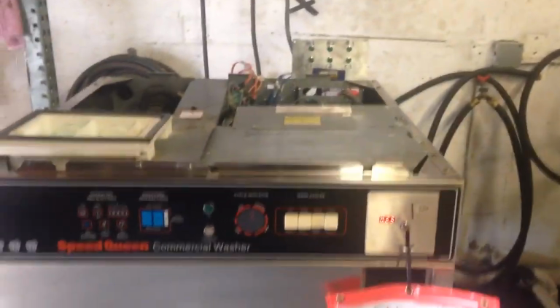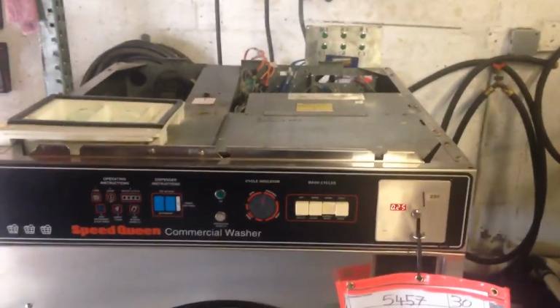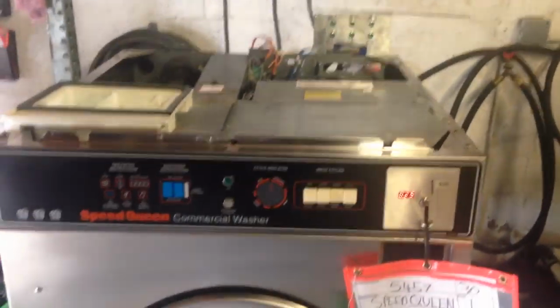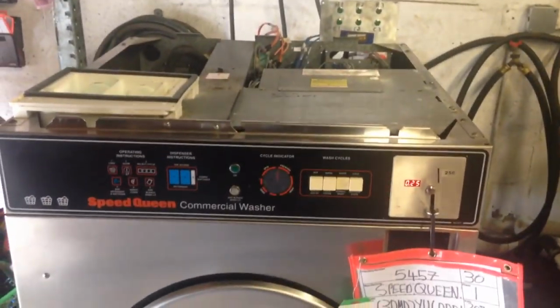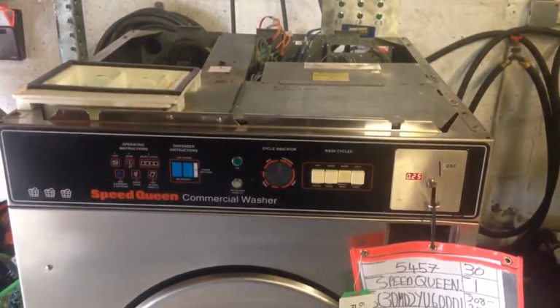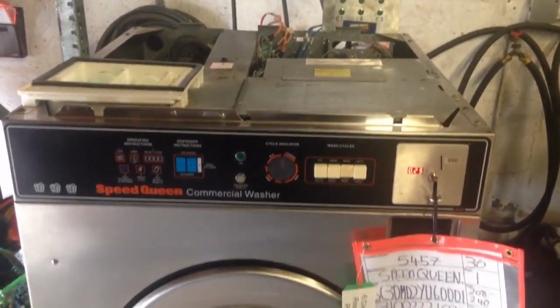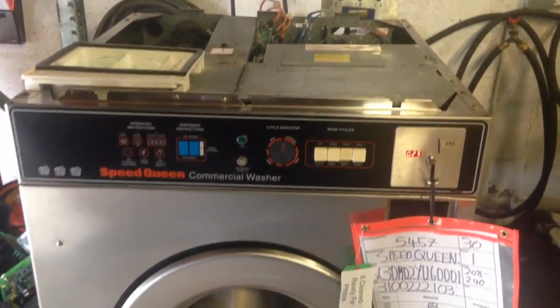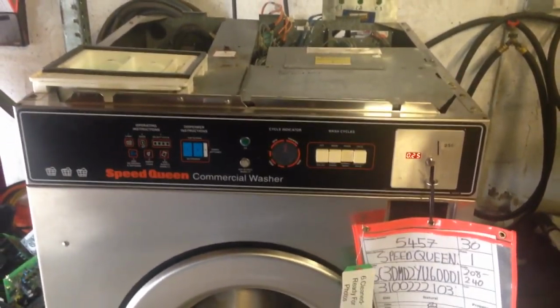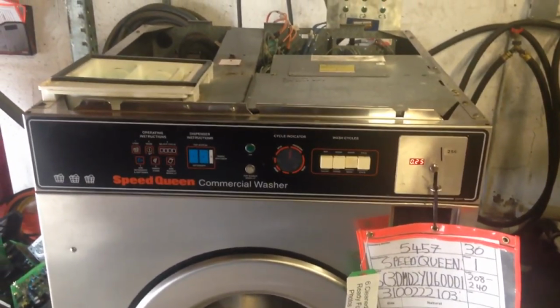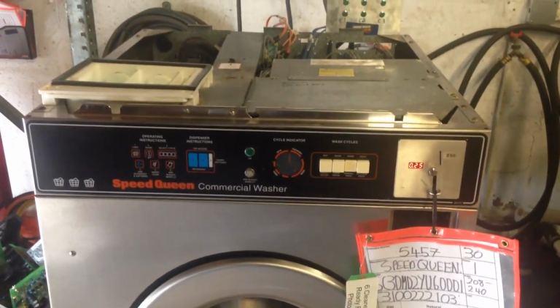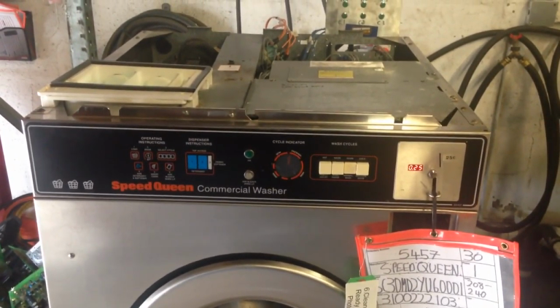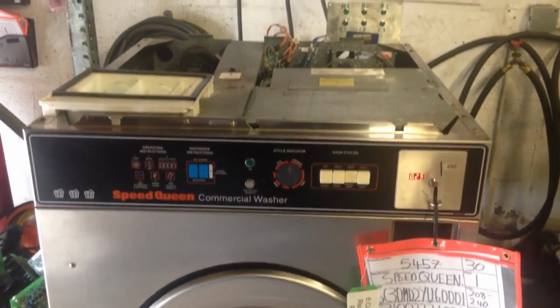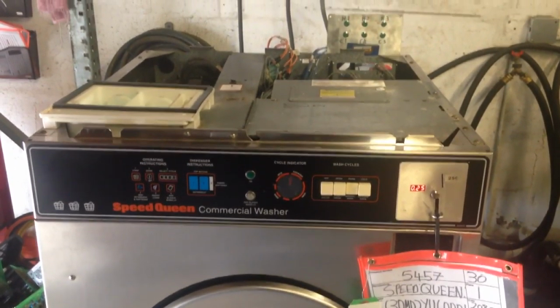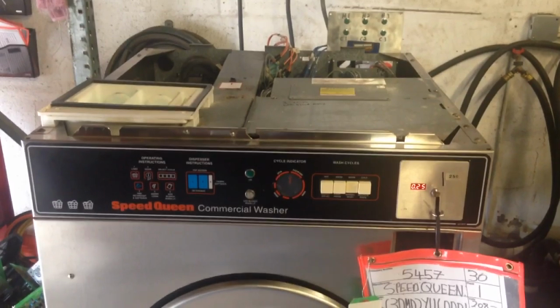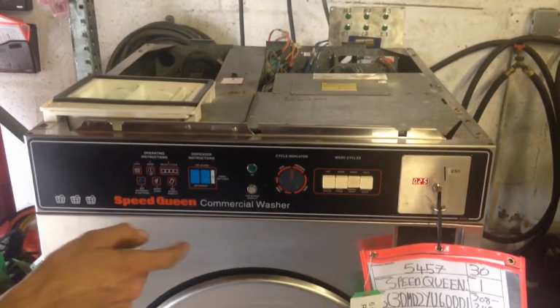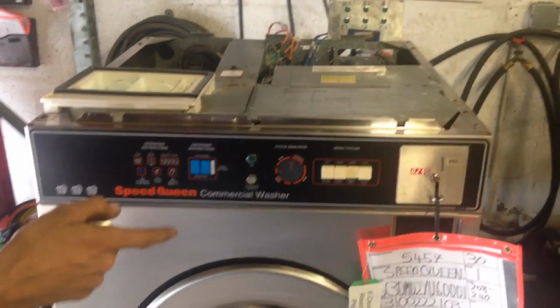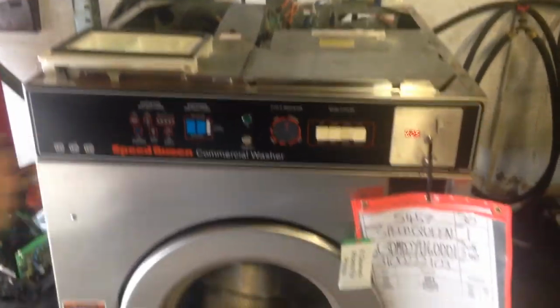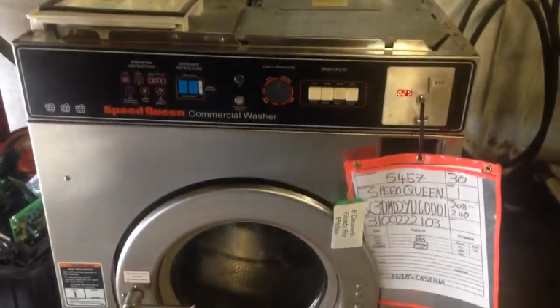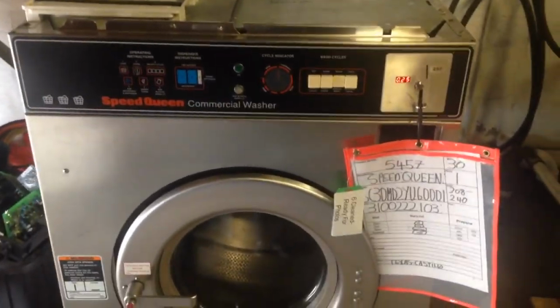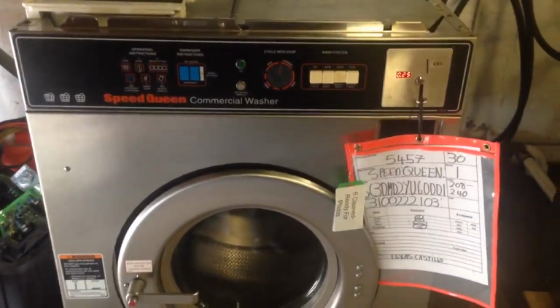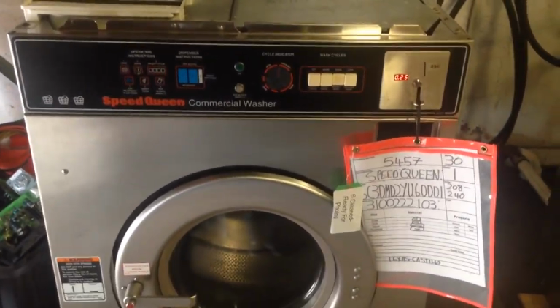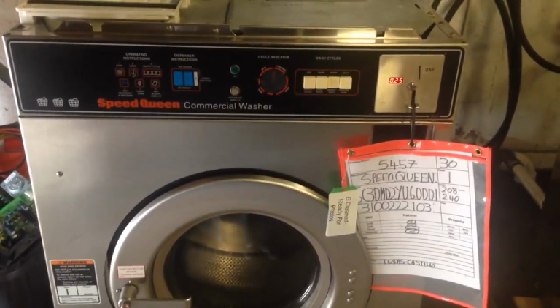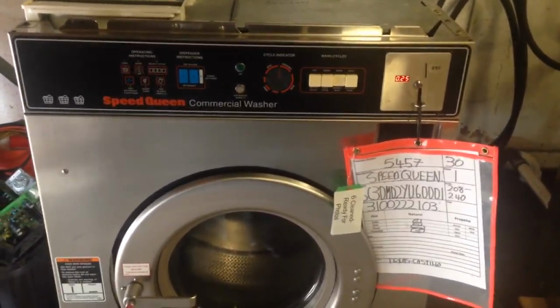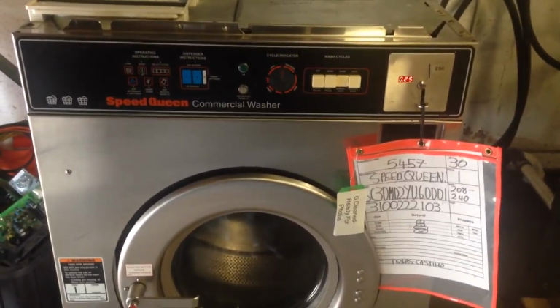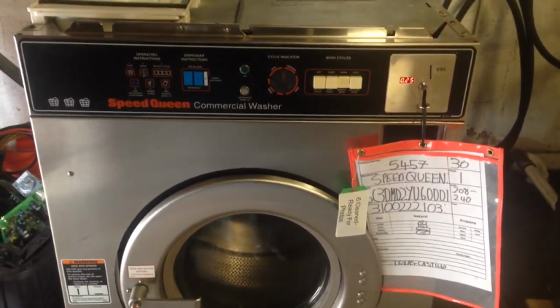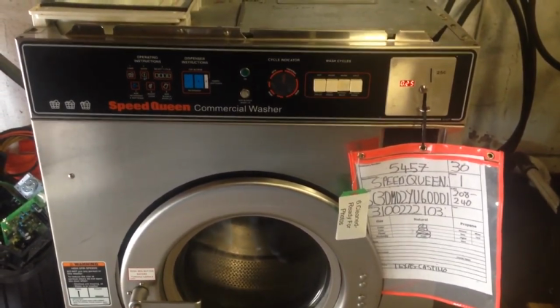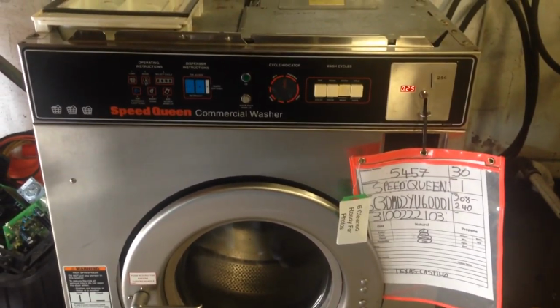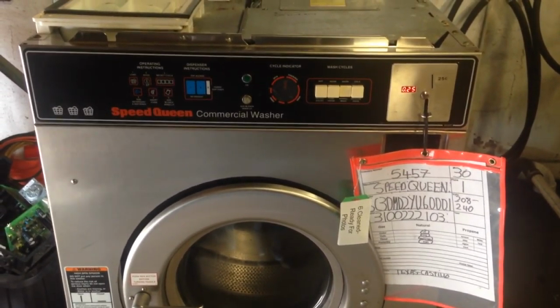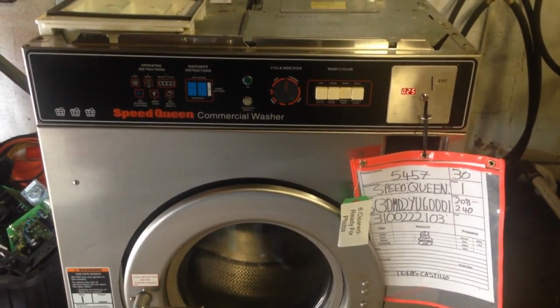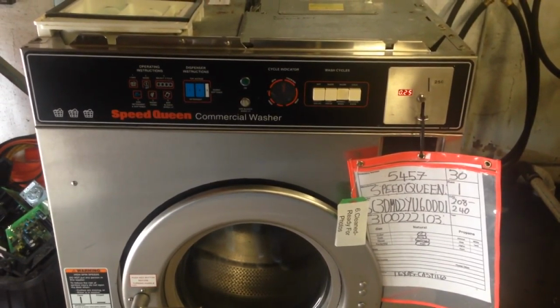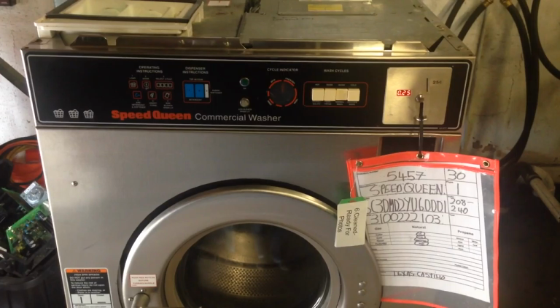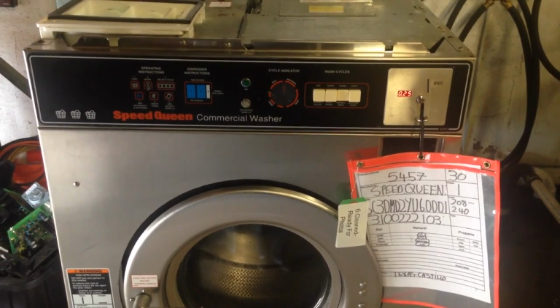Today we're going to be using test lights to check LB valves. This machine is an SC30MD2, but you can do this on any machine with LB valves.